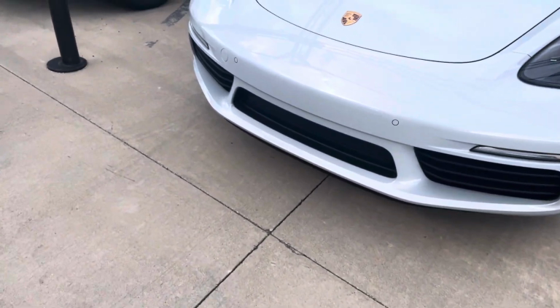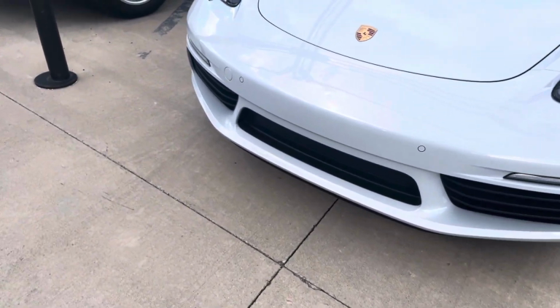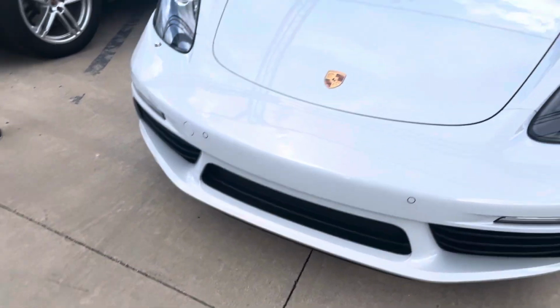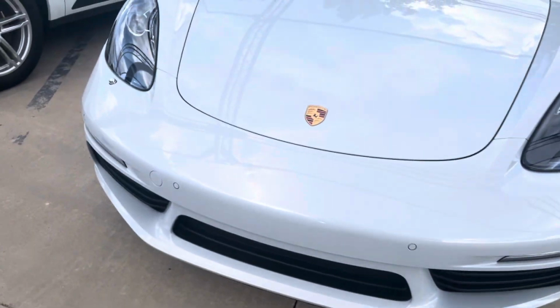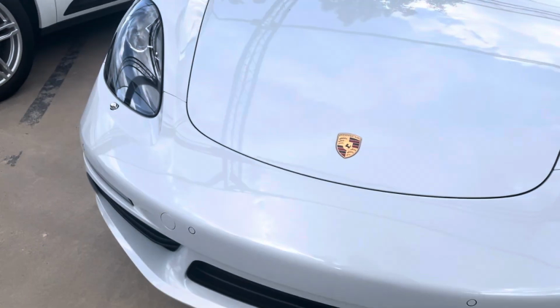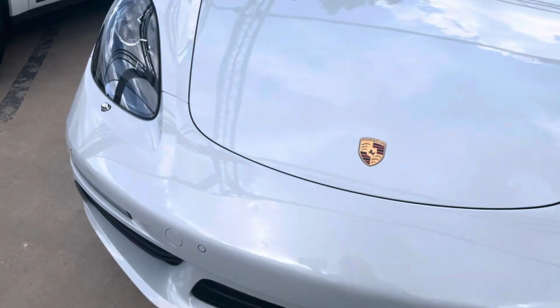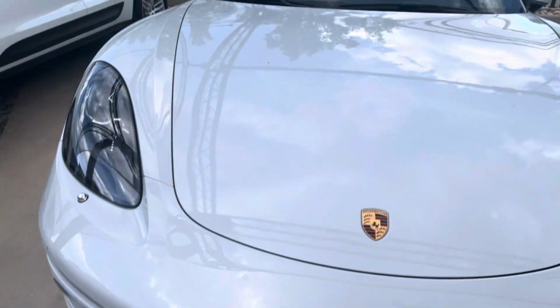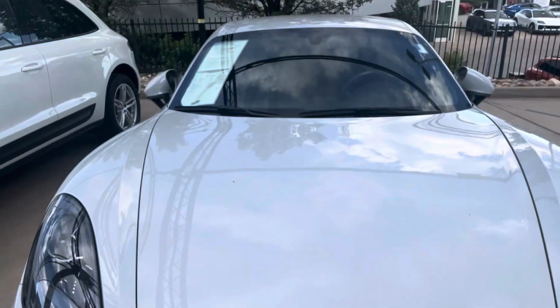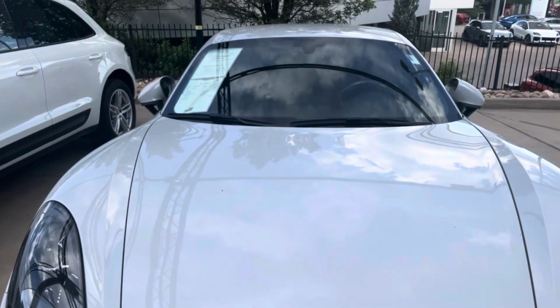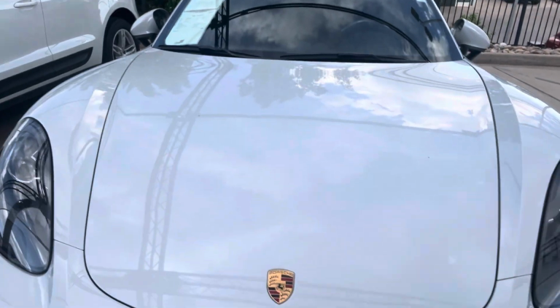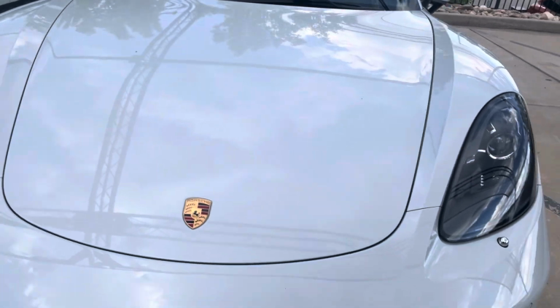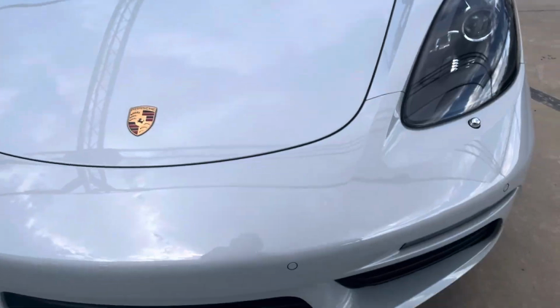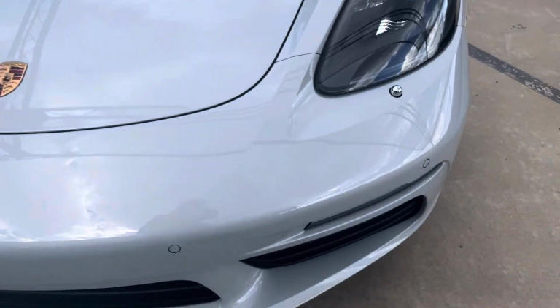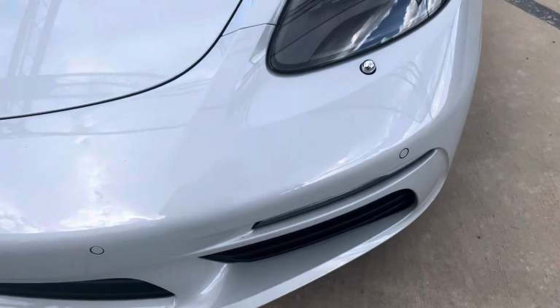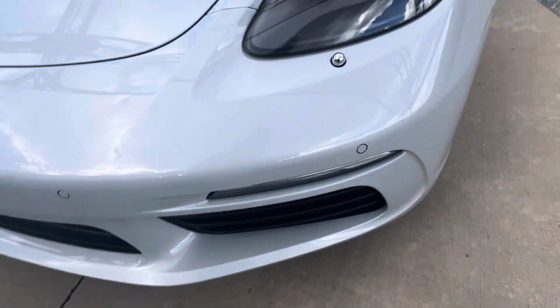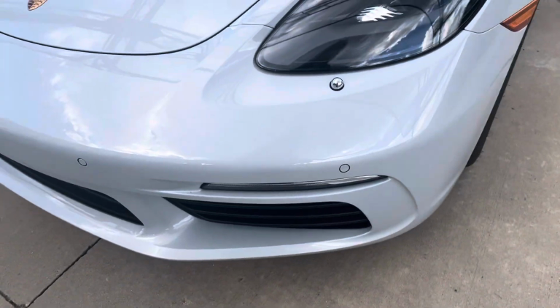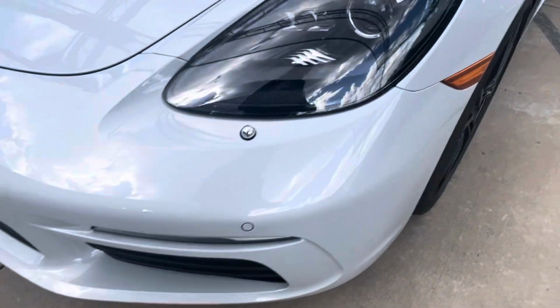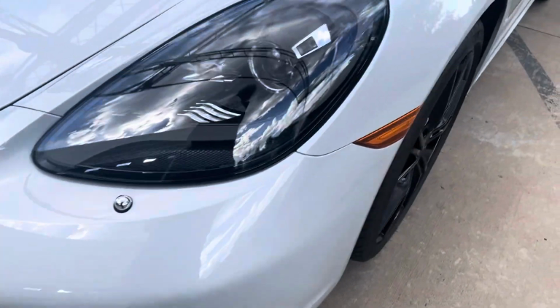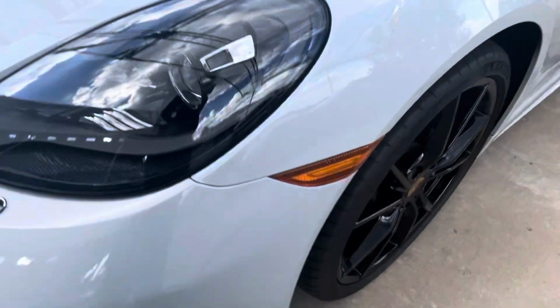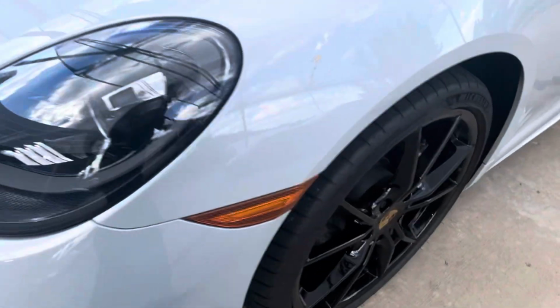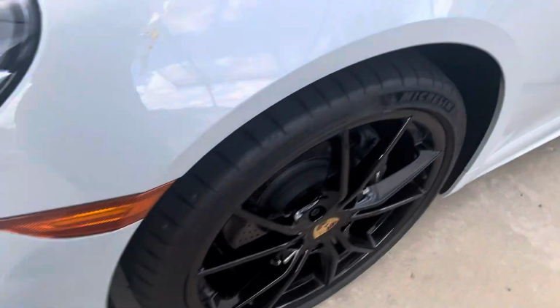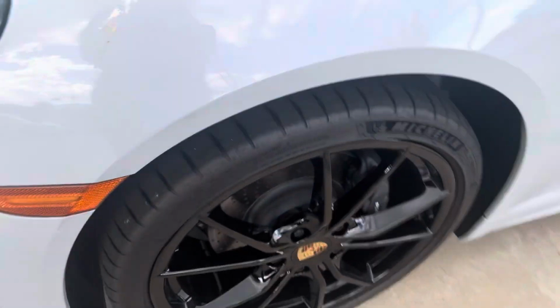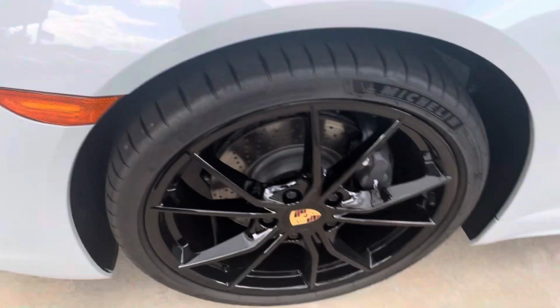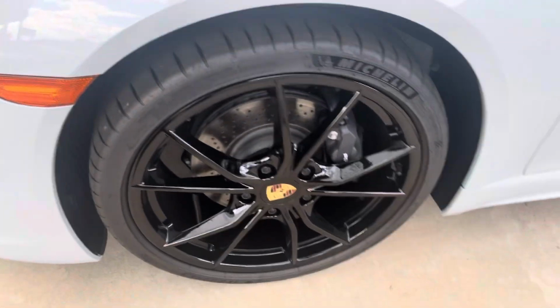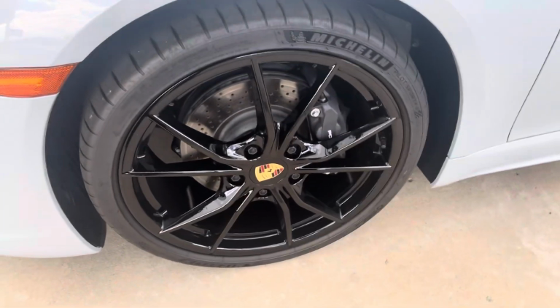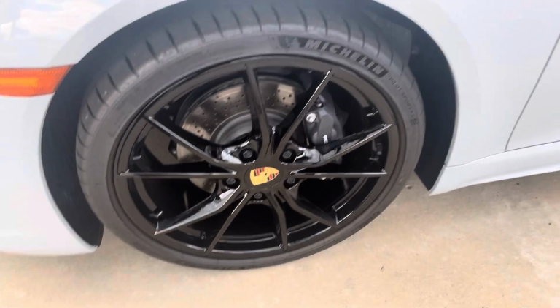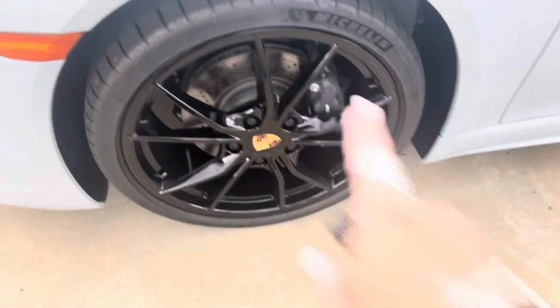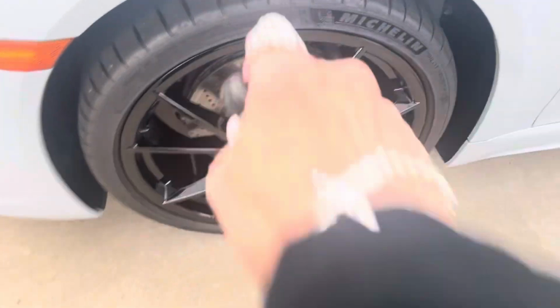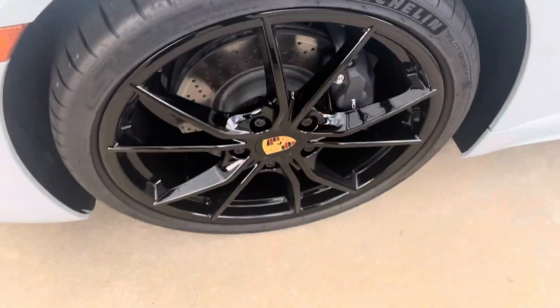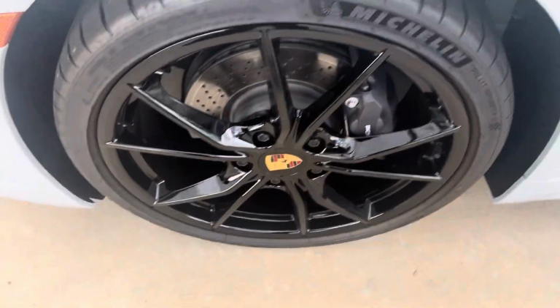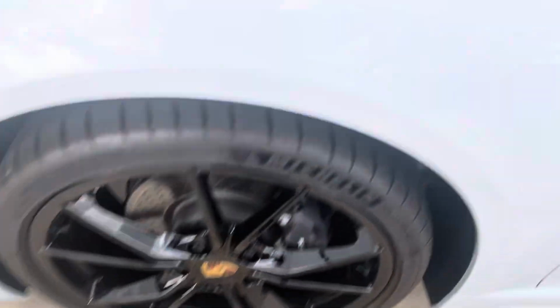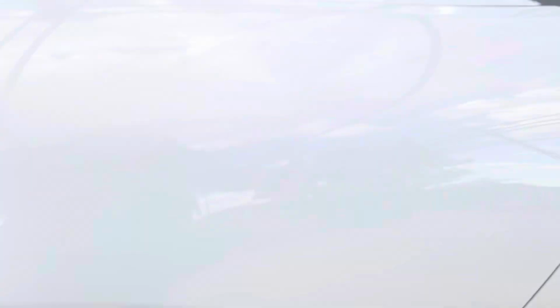Love ice gray. If you've never seen that color in person, you absolutely must. We've got the high gloss black wheels with the Porsche colored center crest.